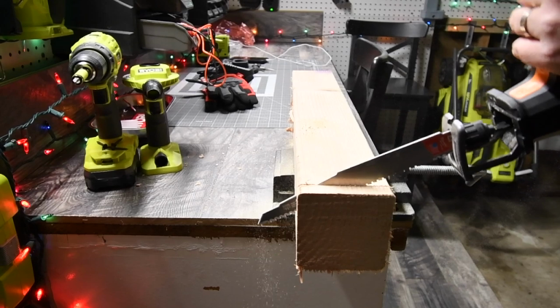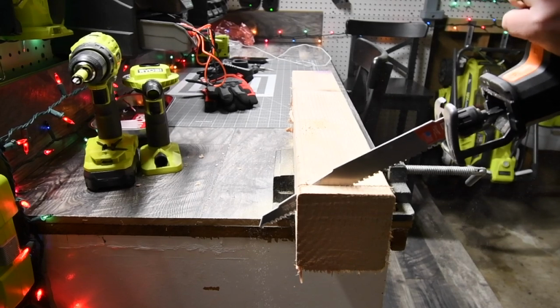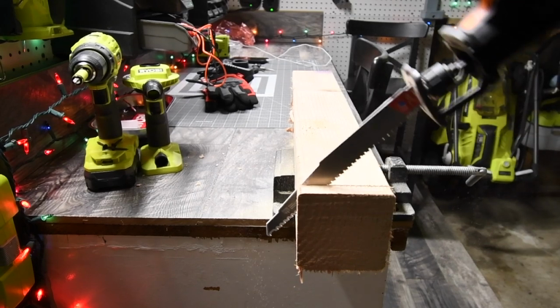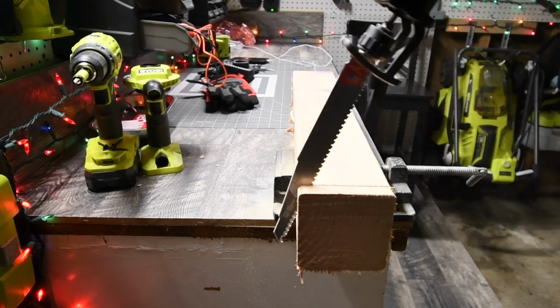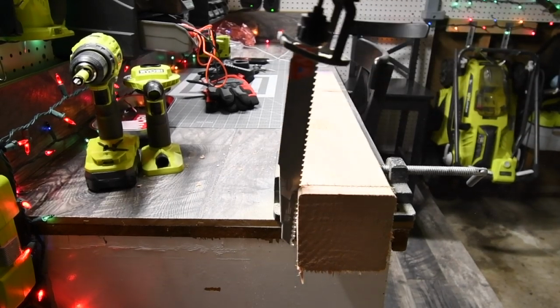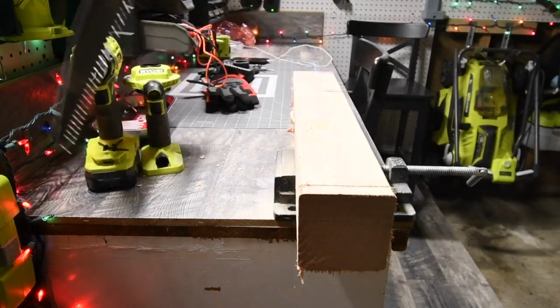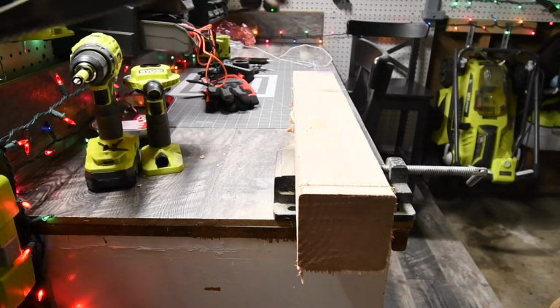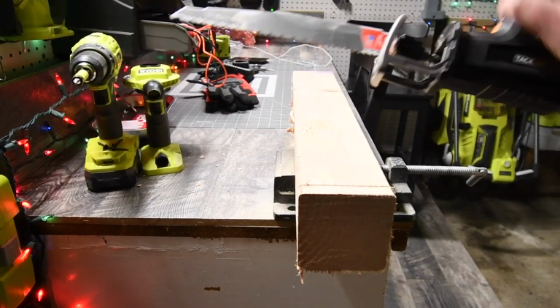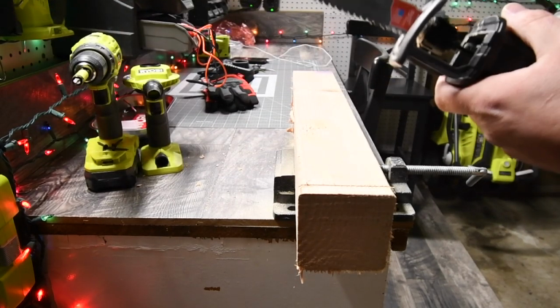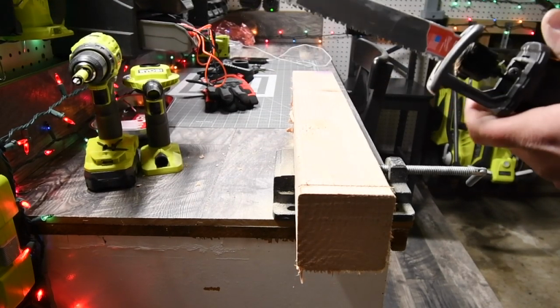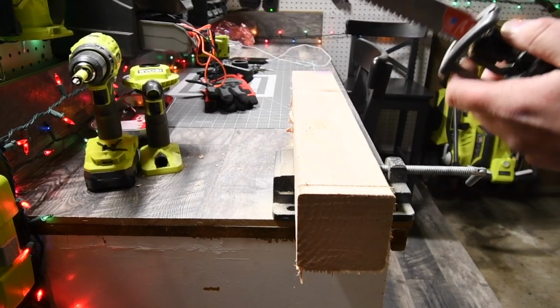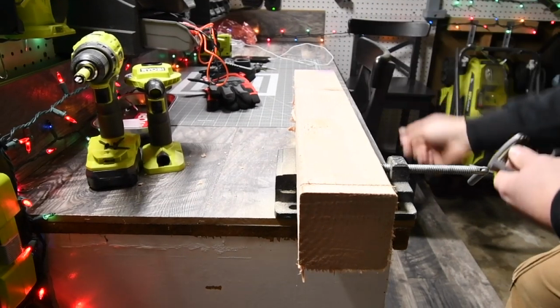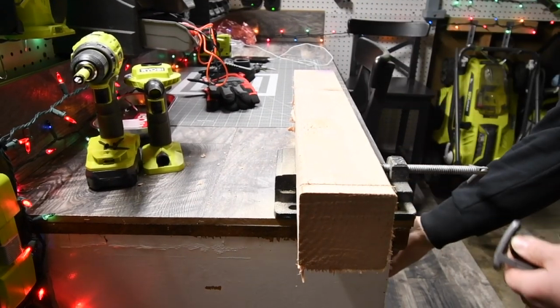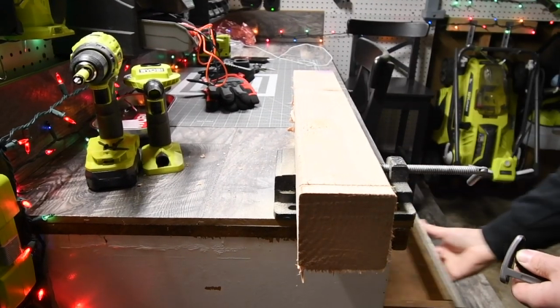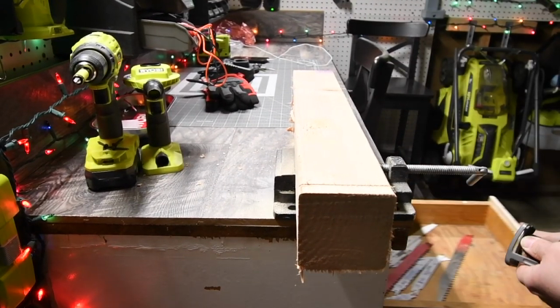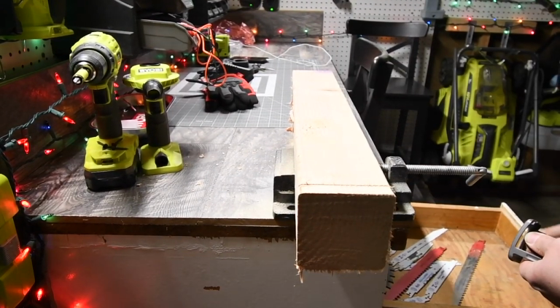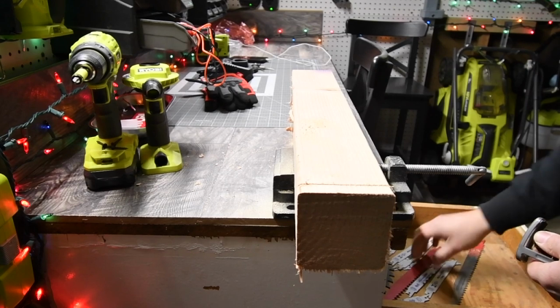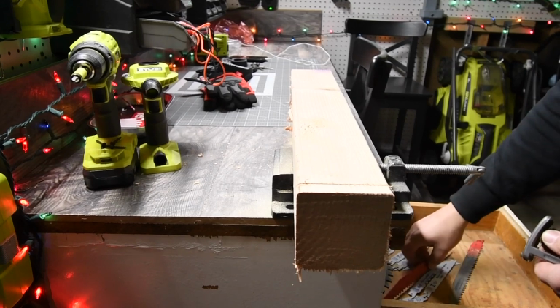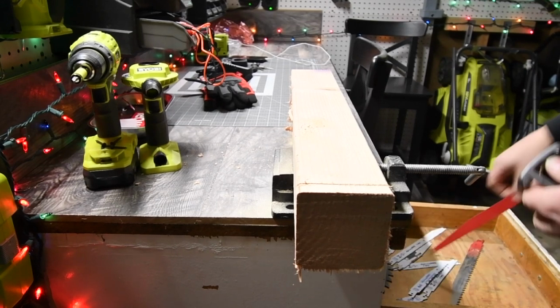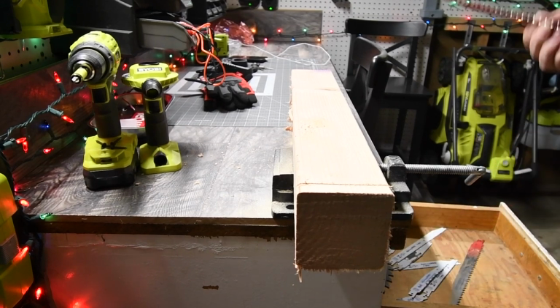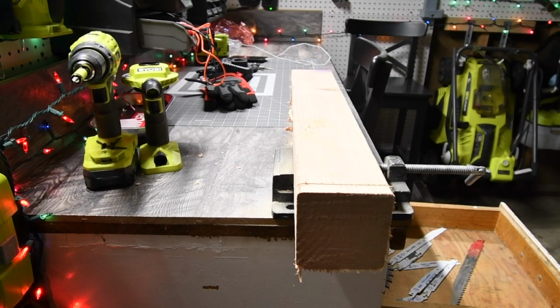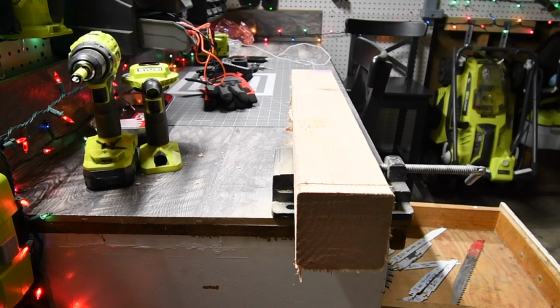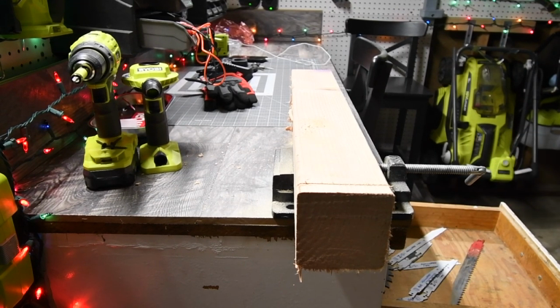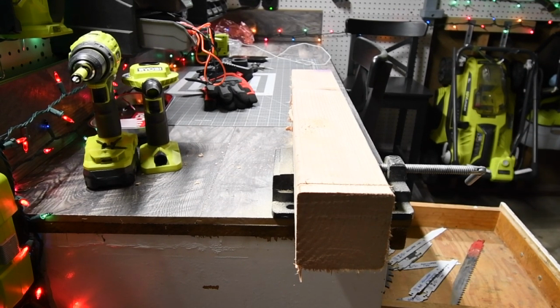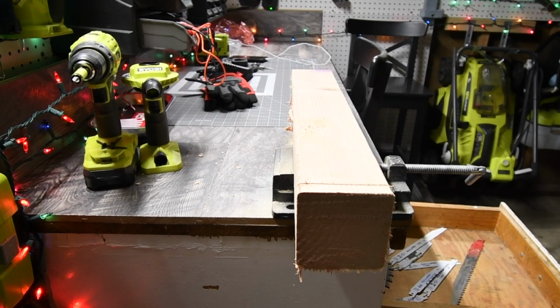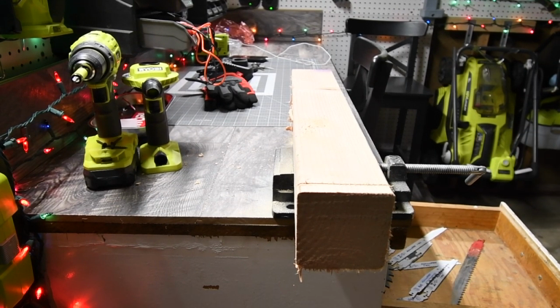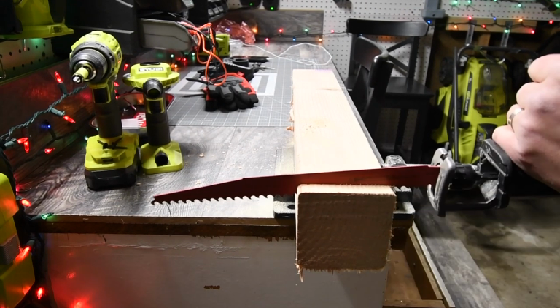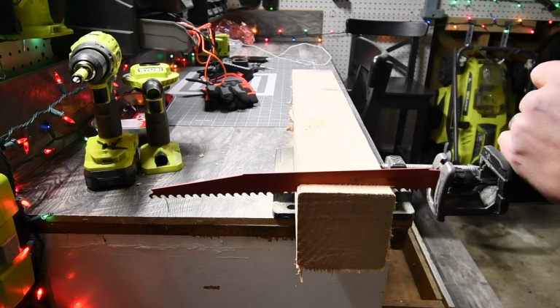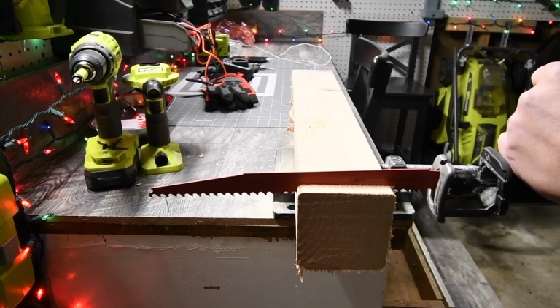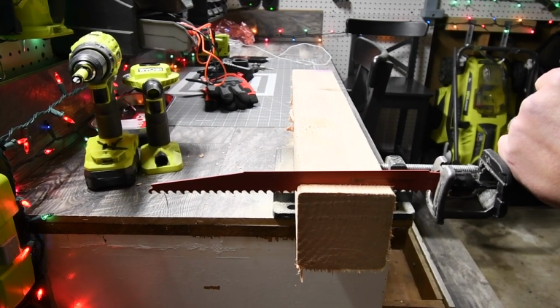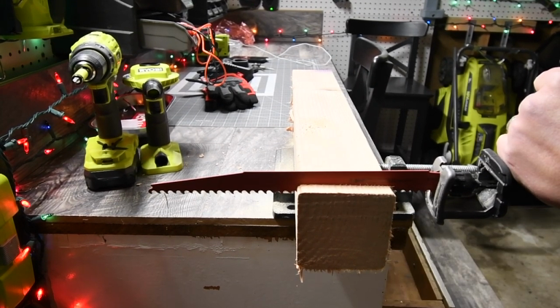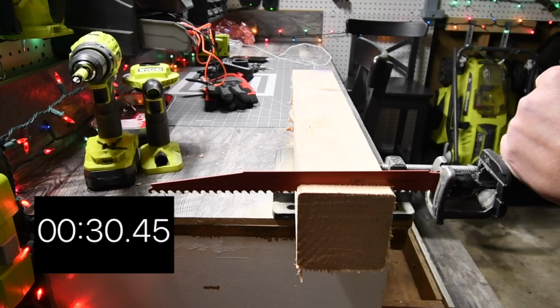I think this blade is actually making it worse. All right, we'll try one more blade — we're going to try the 12-inch pruning blade. Ready, go.